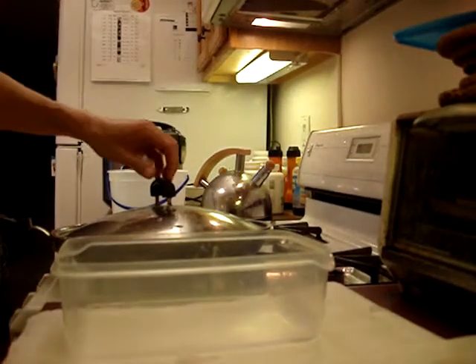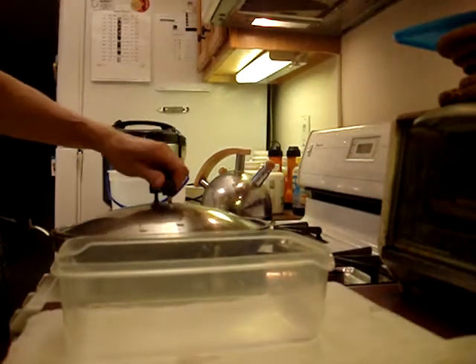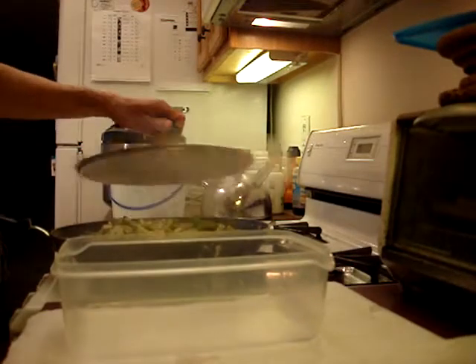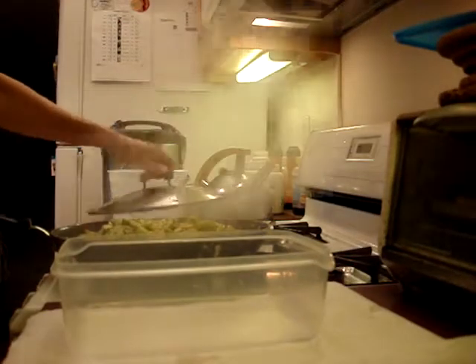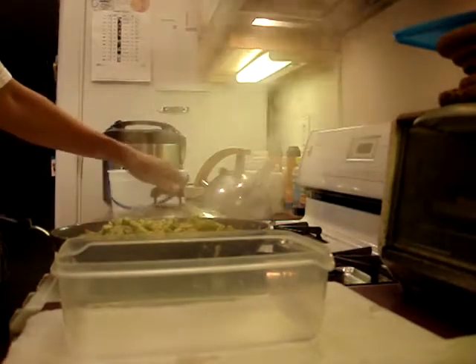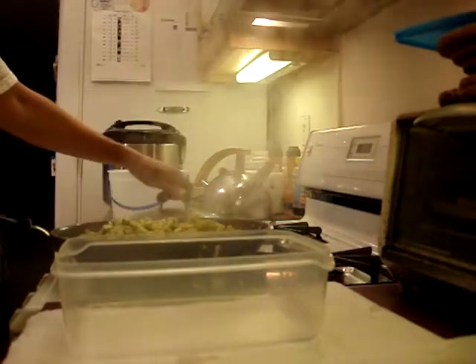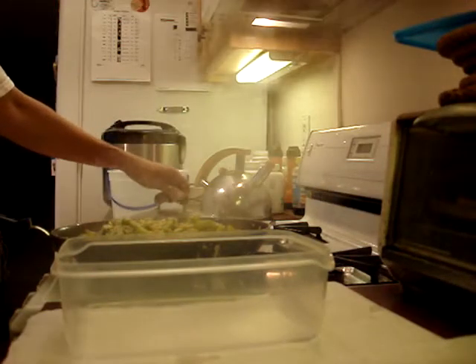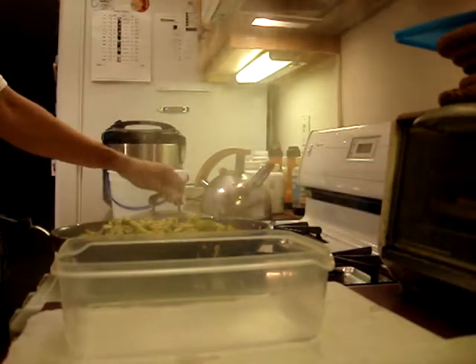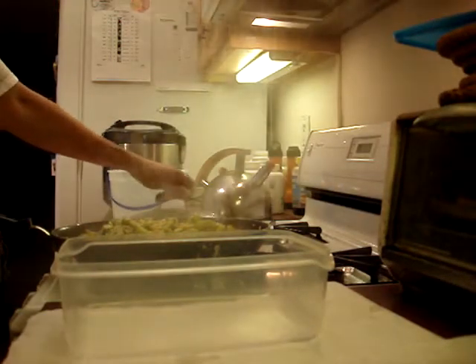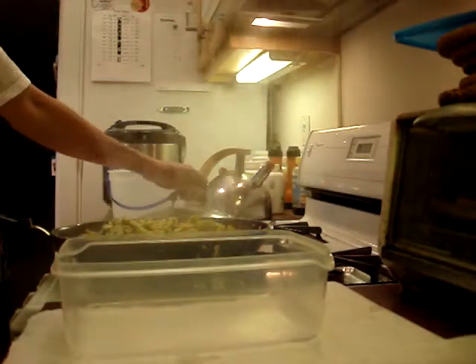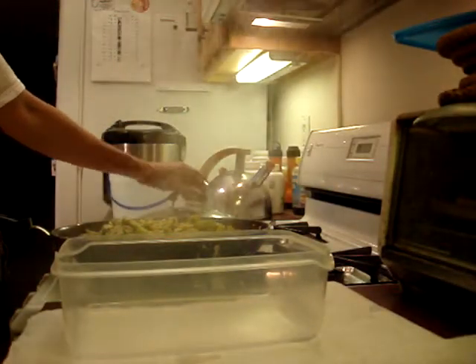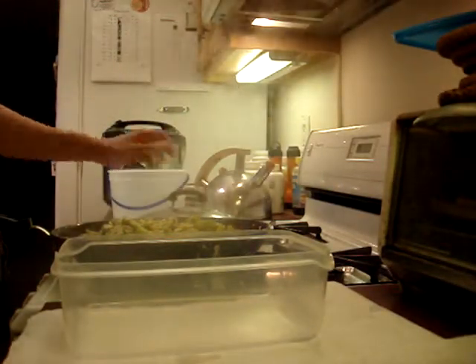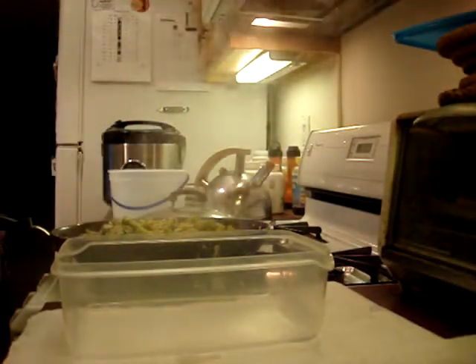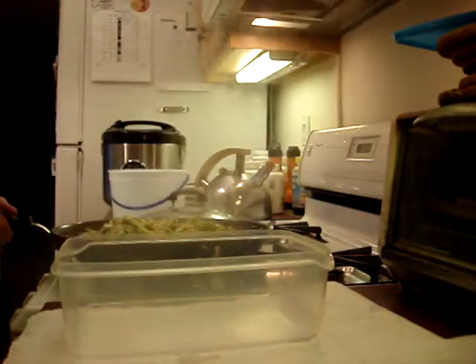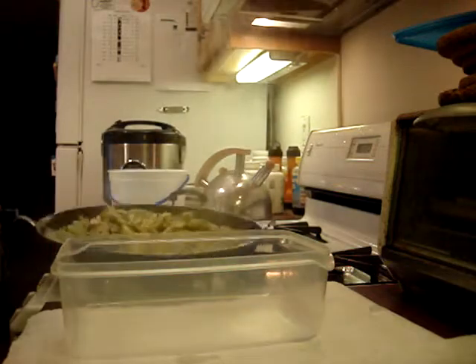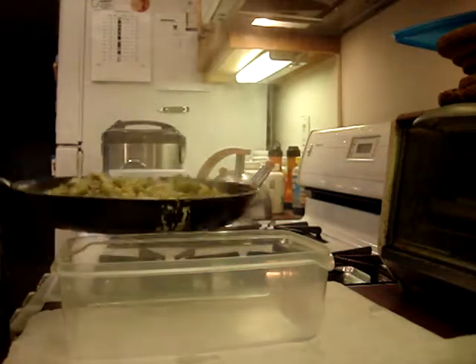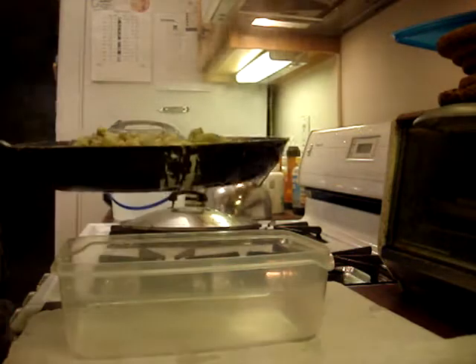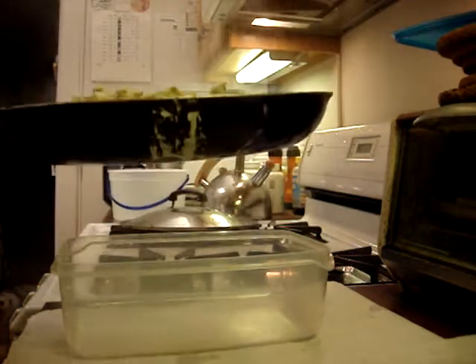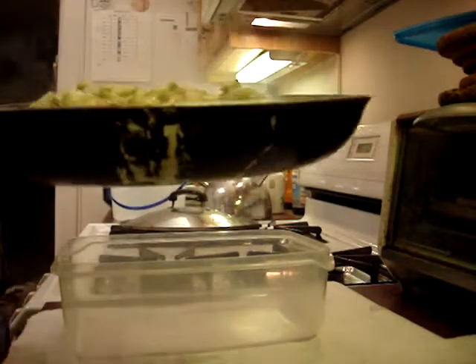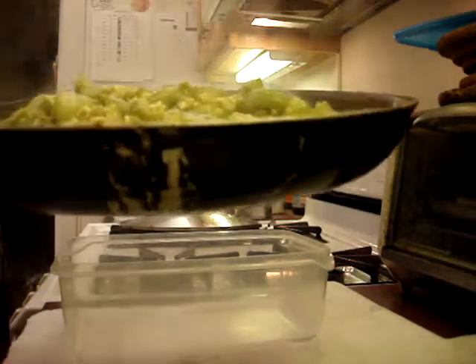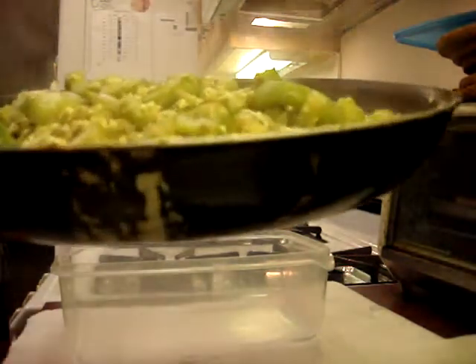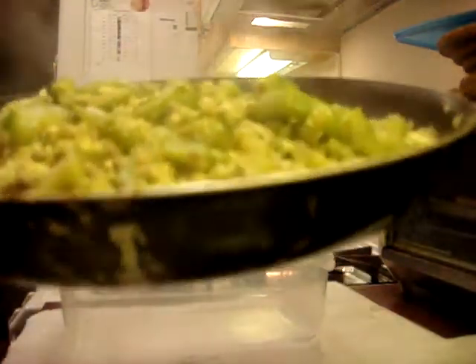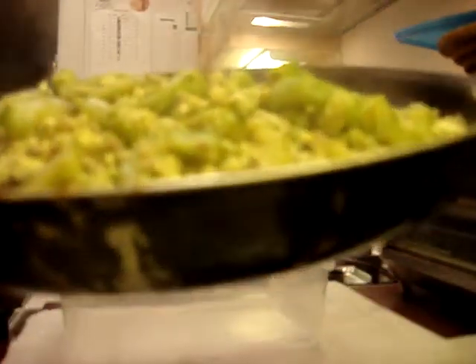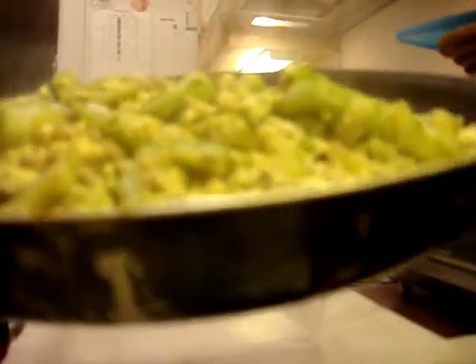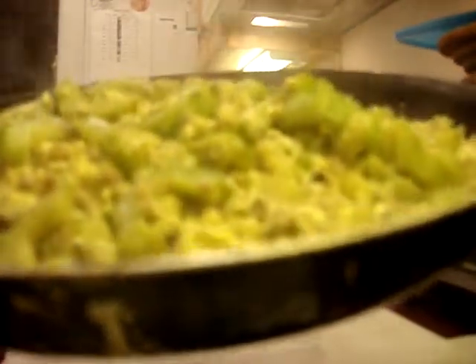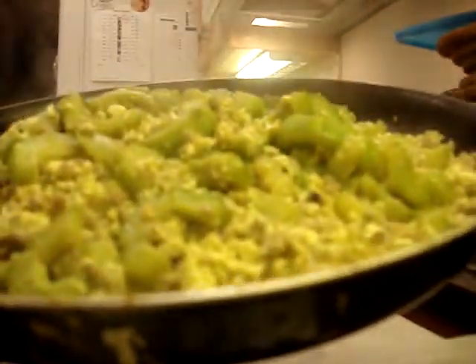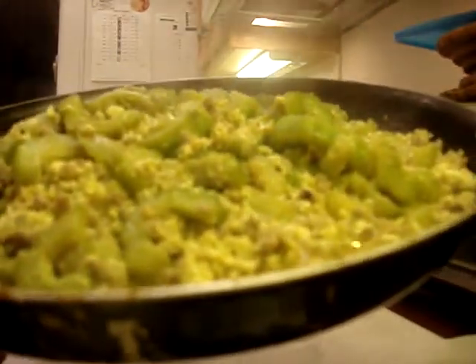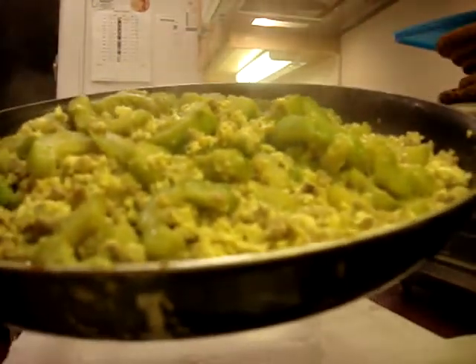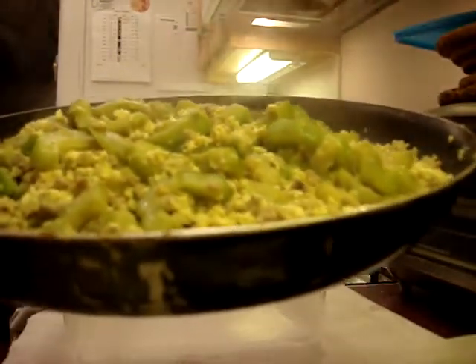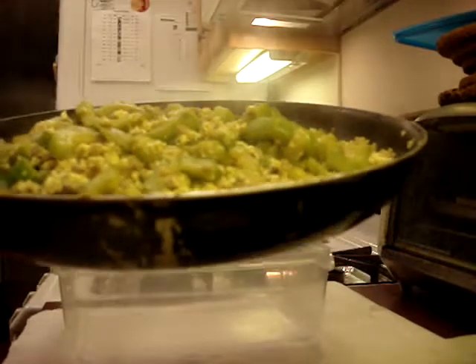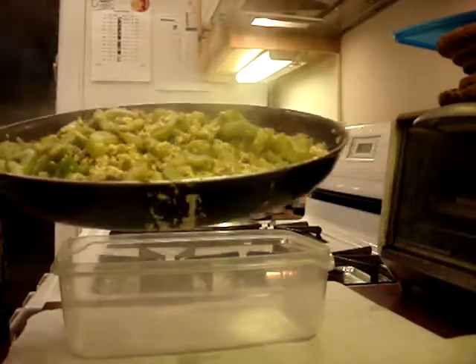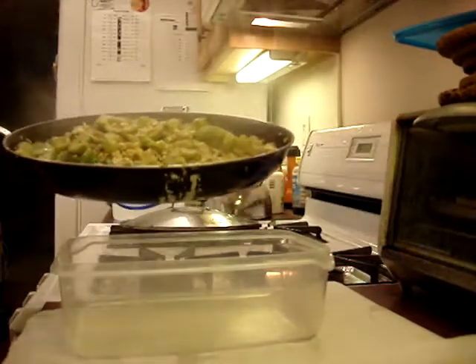Okay, the dish is basically done. That's basically how it looks. Last time it was pretty oily, because of the oil I just included the oil.